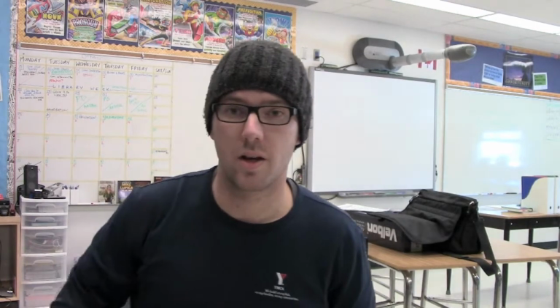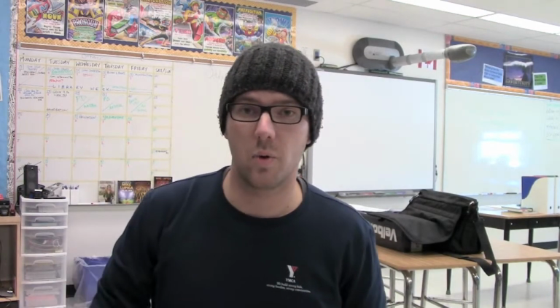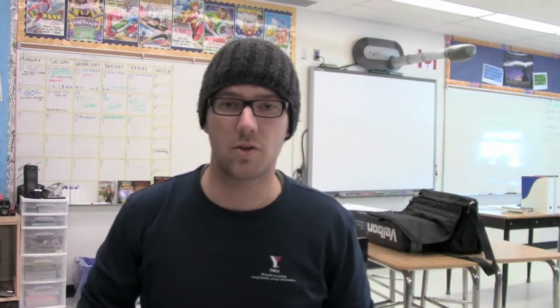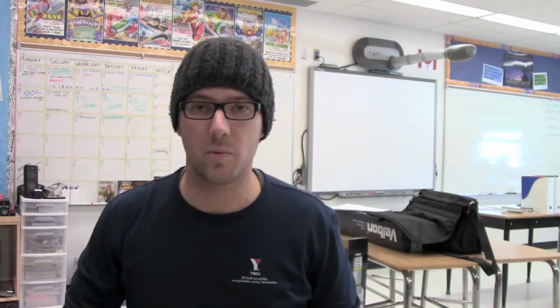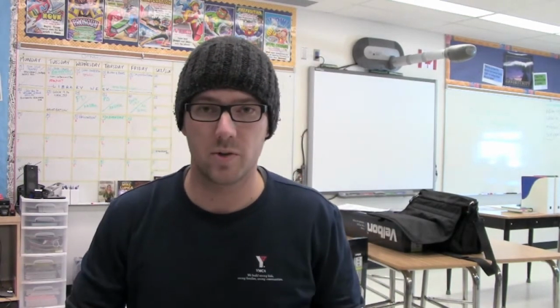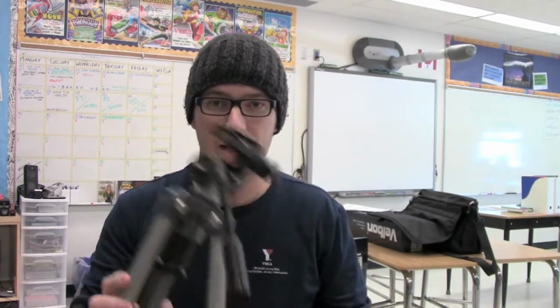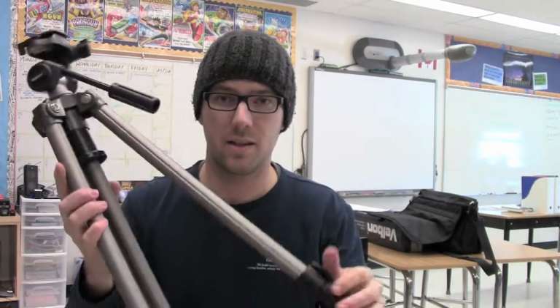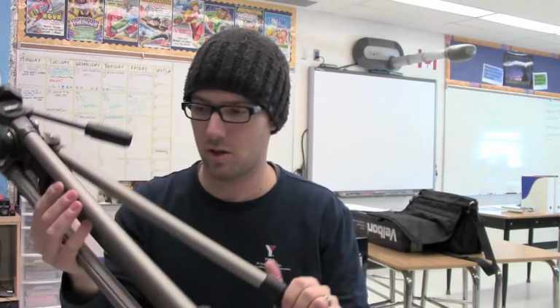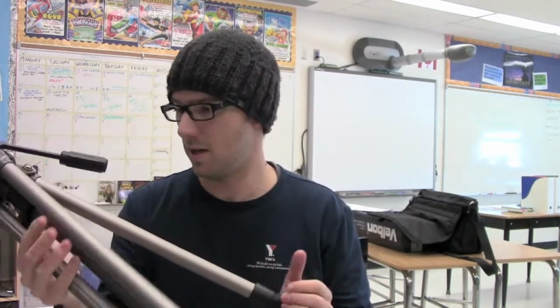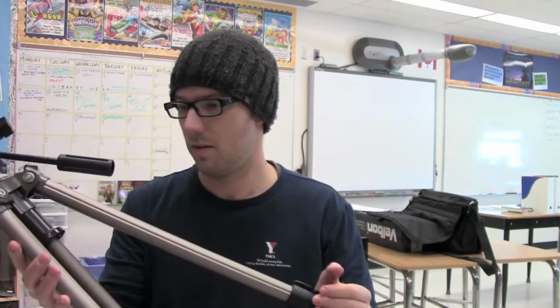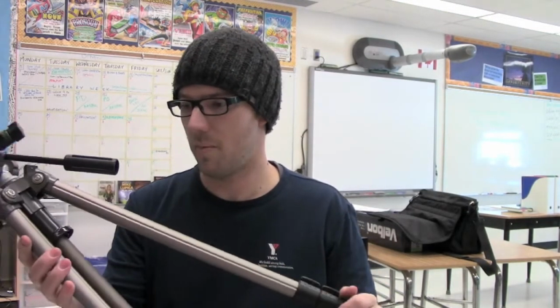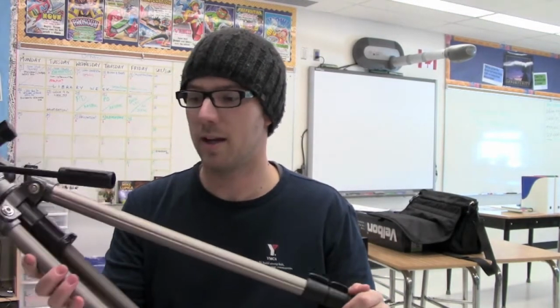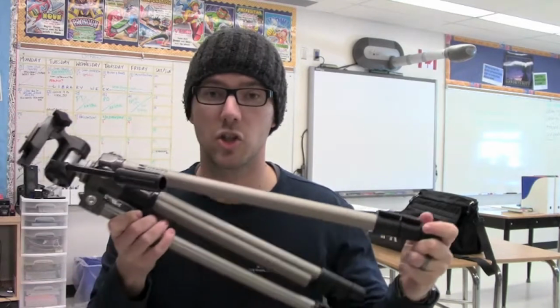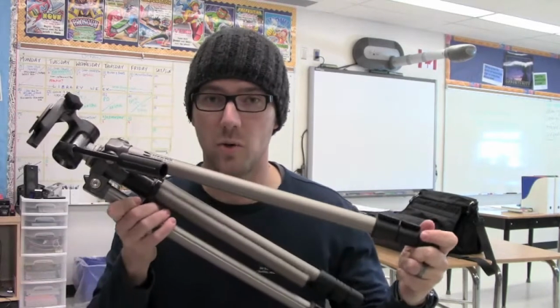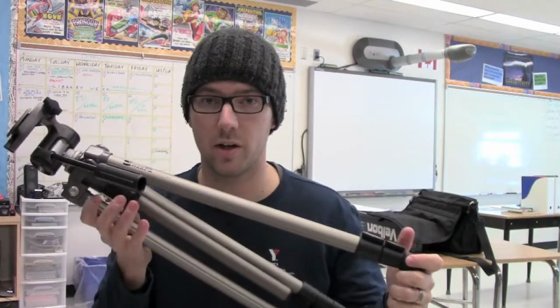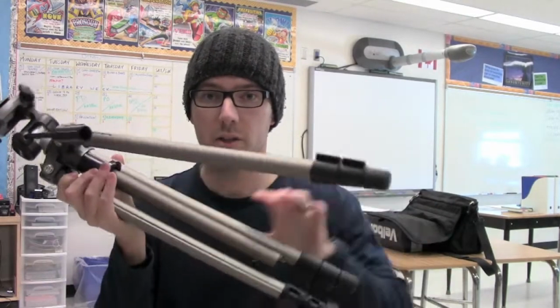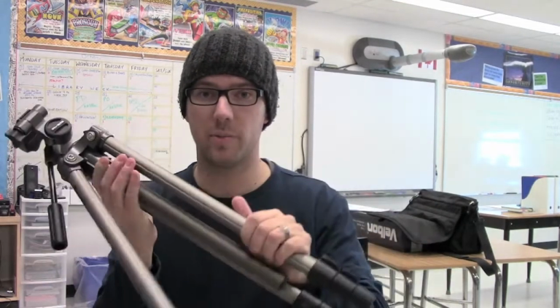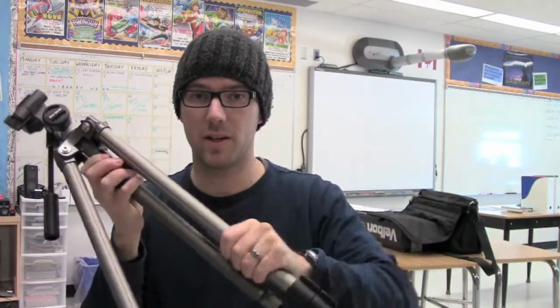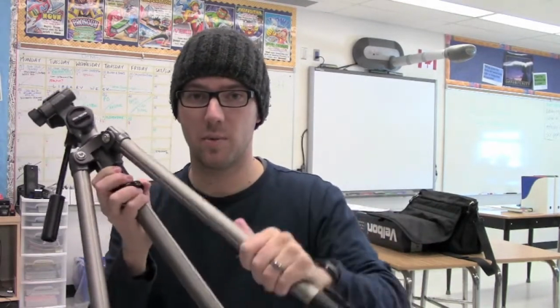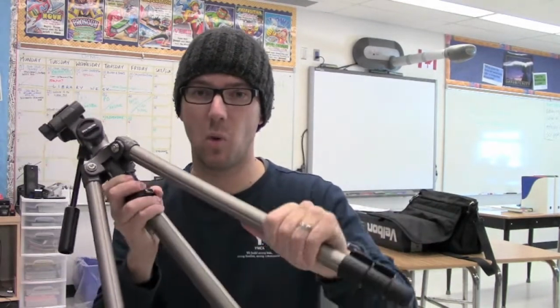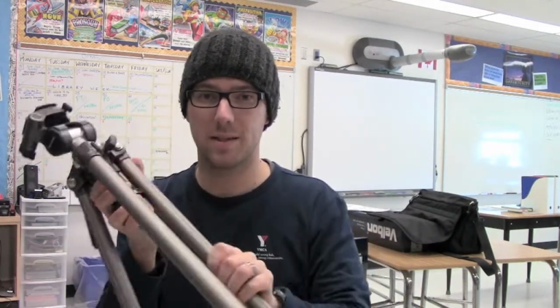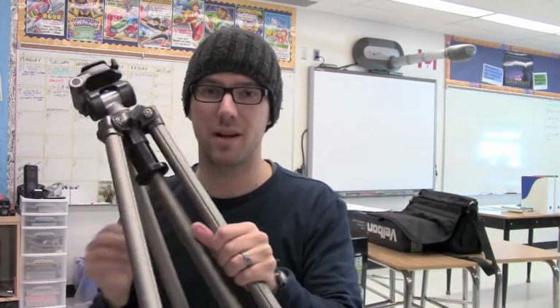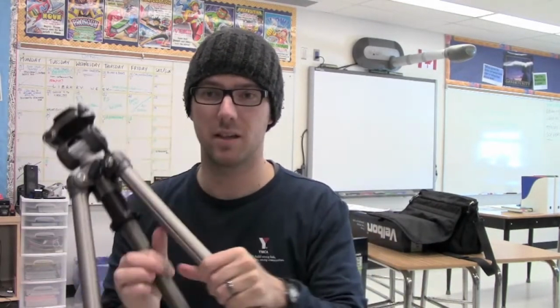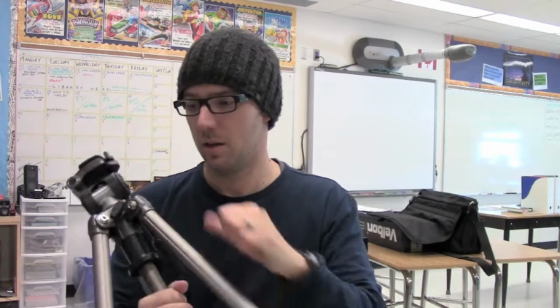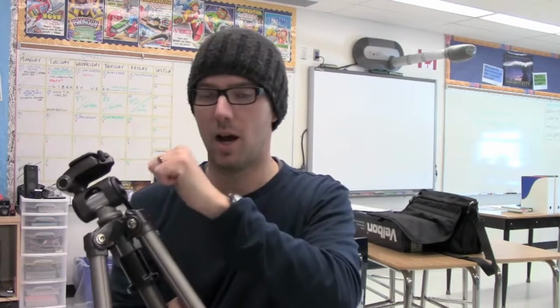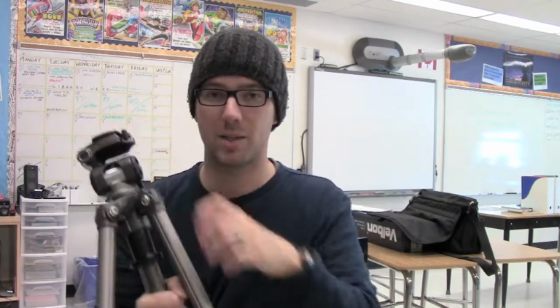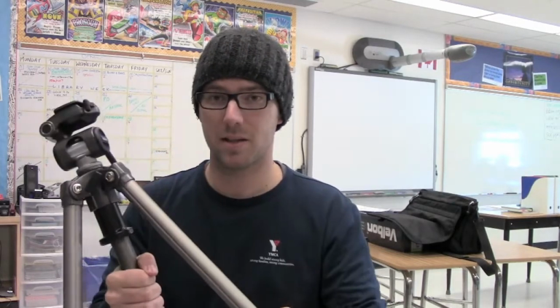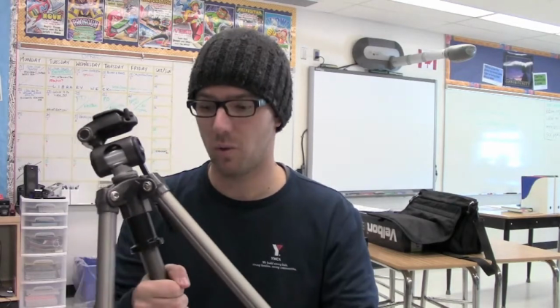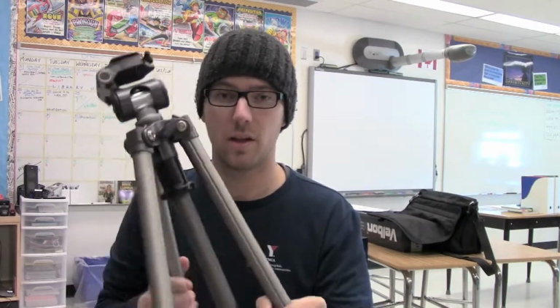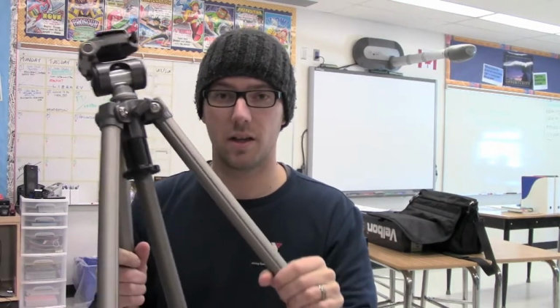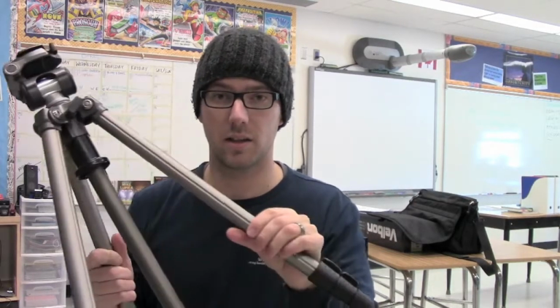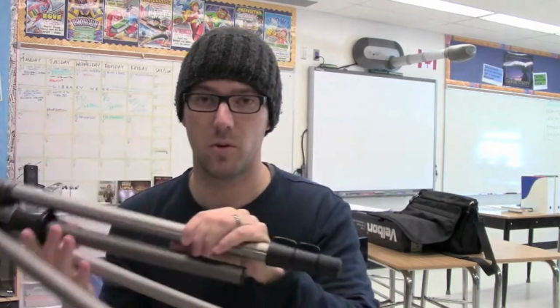There's one other kind of tripod that we're going to be using in class, and it is called the Velbon Sherpa 200R. This one's a little bit different — it's a little bit more robust. It's made out of steel, not much plastic, so hopefully it'll take a little bit more.